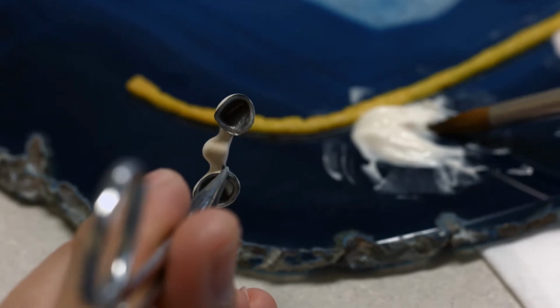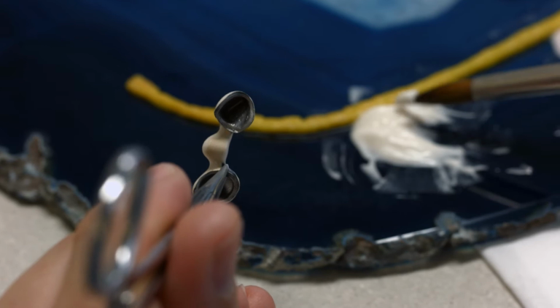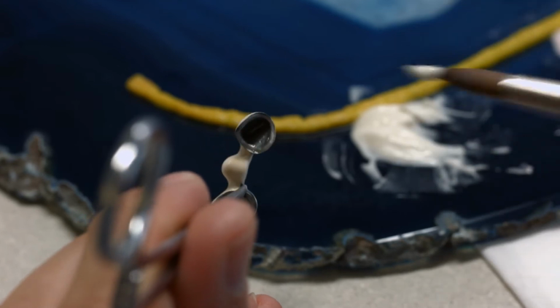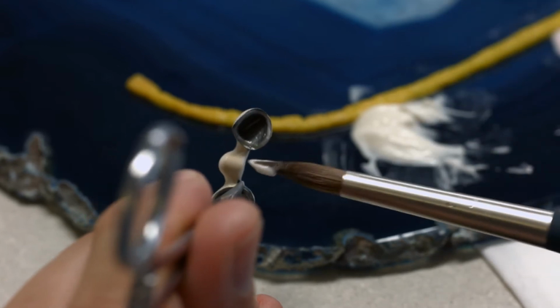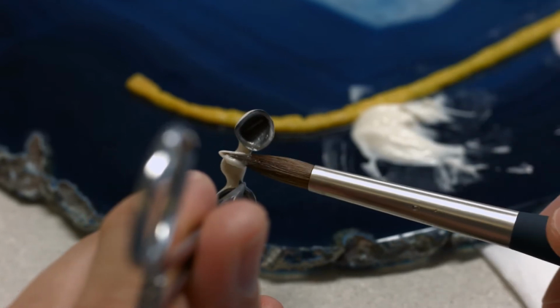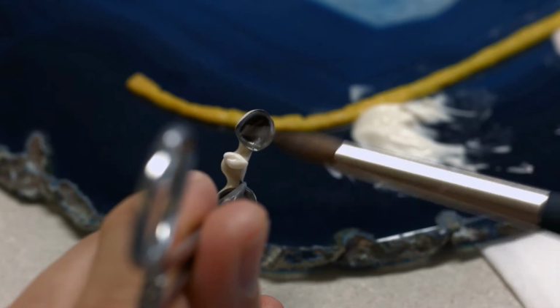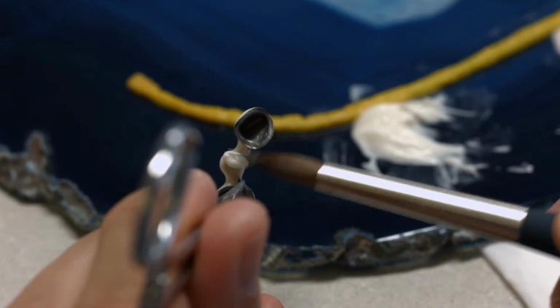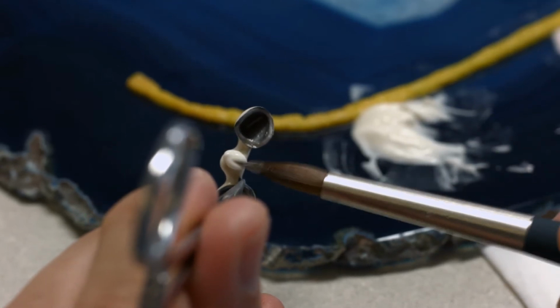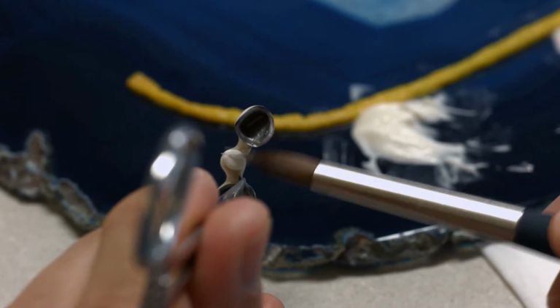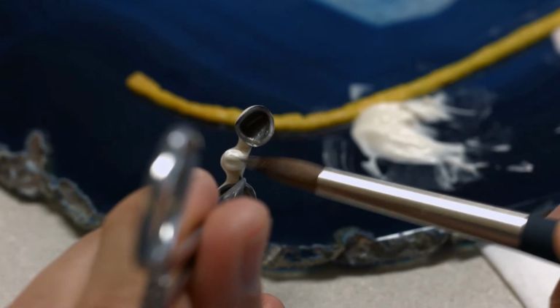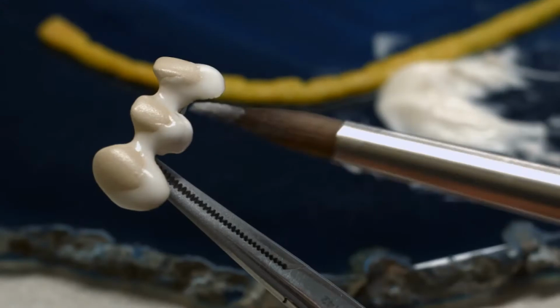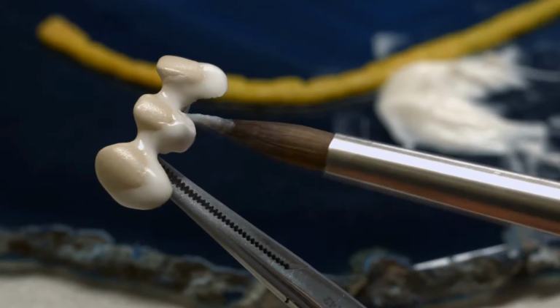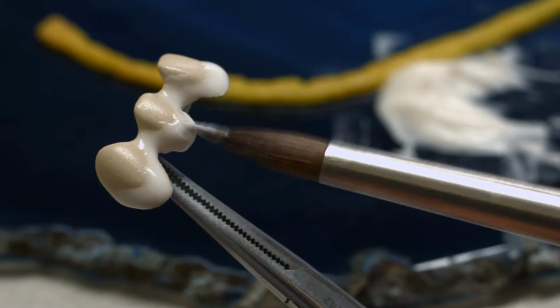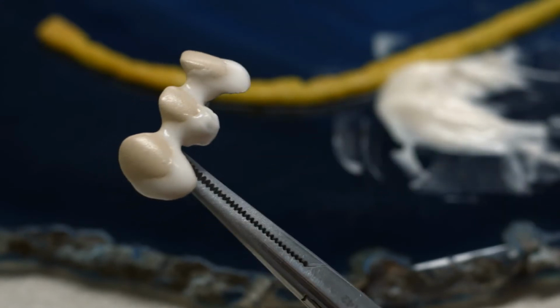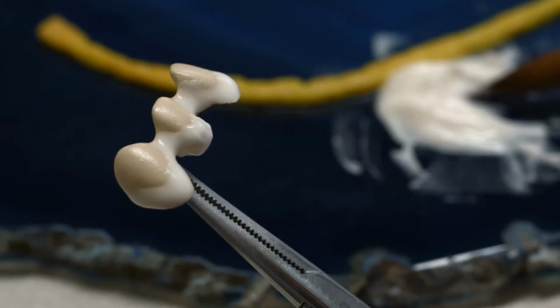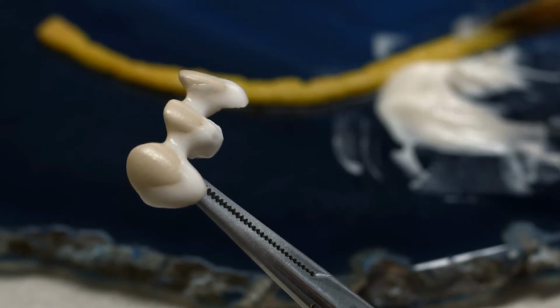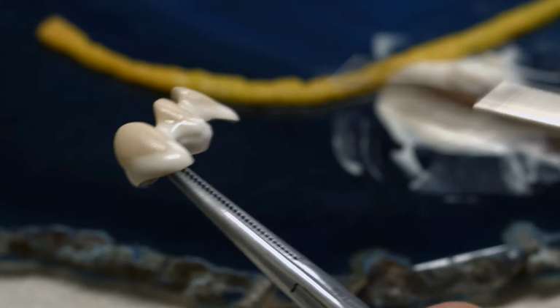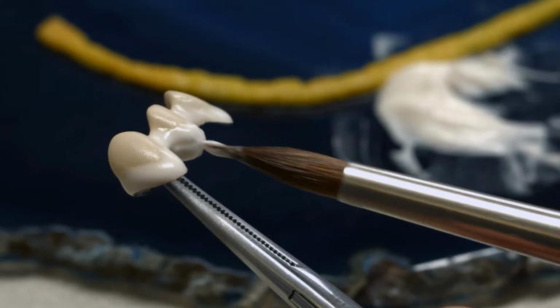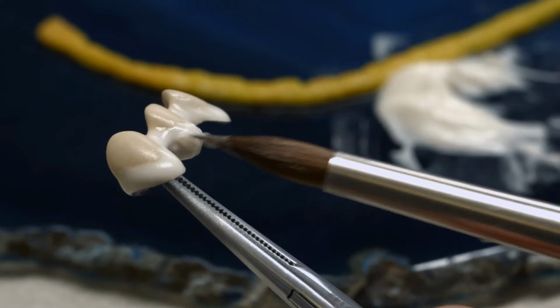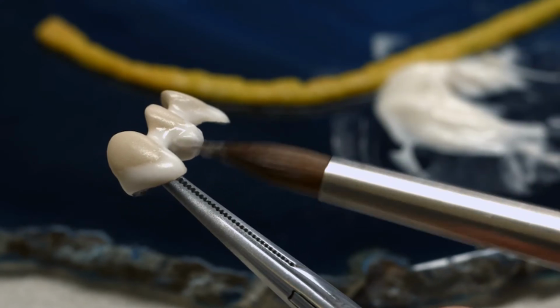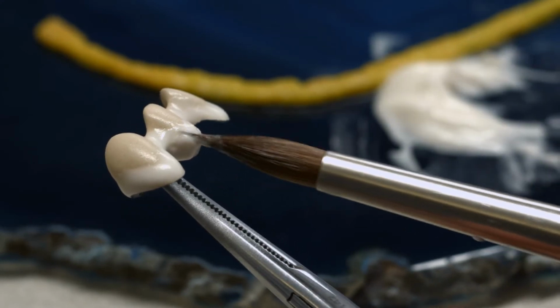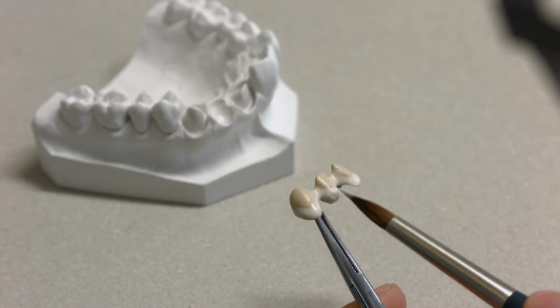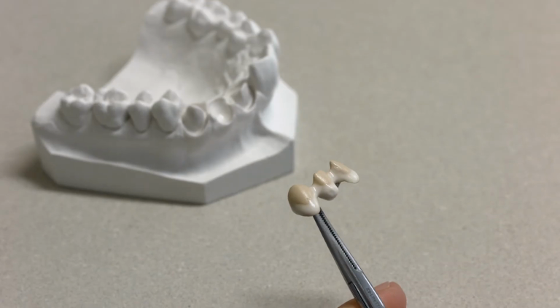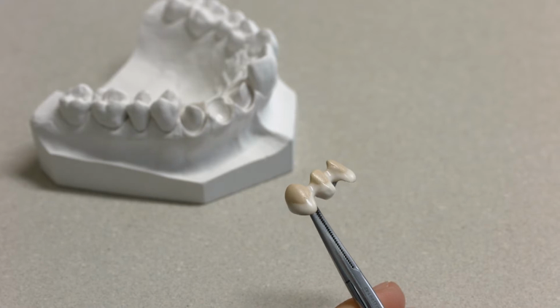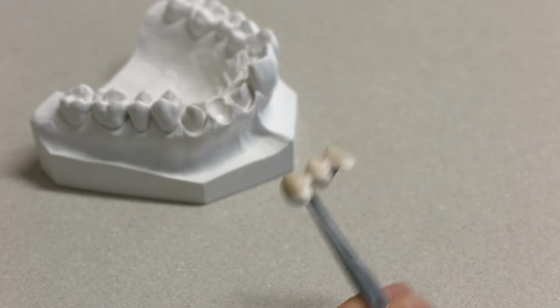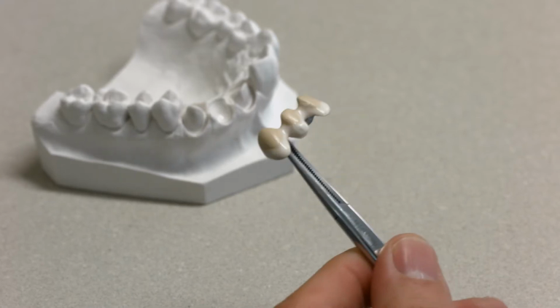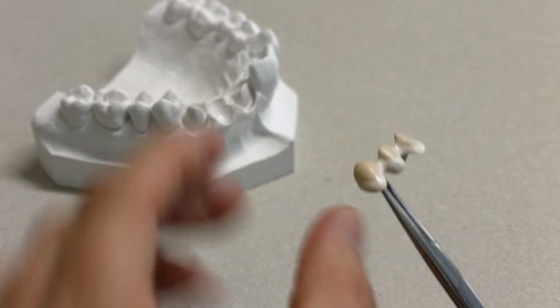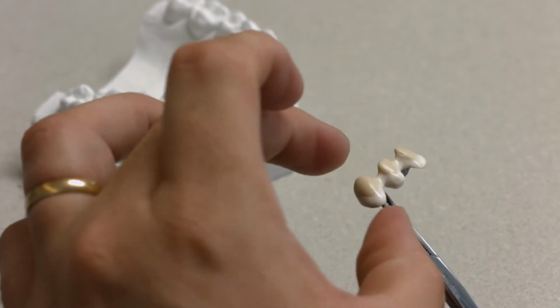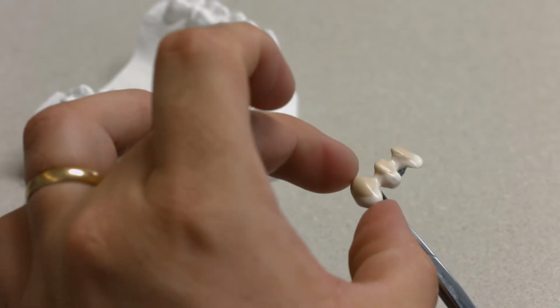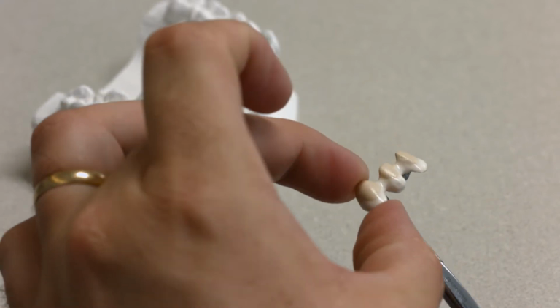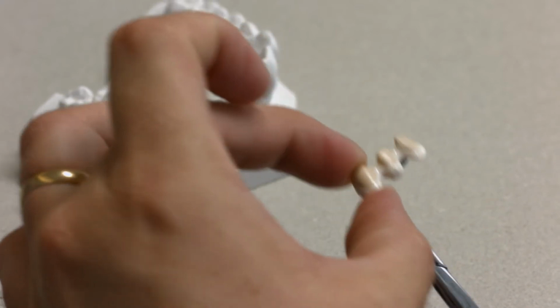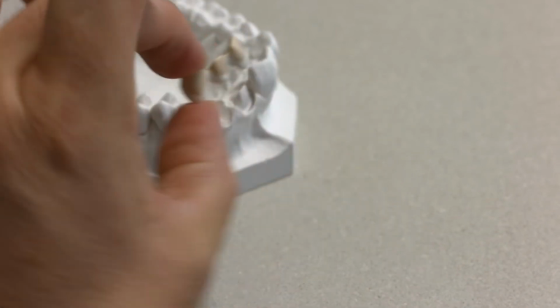Line the basal pontic area, the incisal ends of the framework, and the thinly covered ceramic areas with the IPS-style Ceram Deep Dentin materials. This helps to mask light optical refractive edges and produce true-to-nature results.